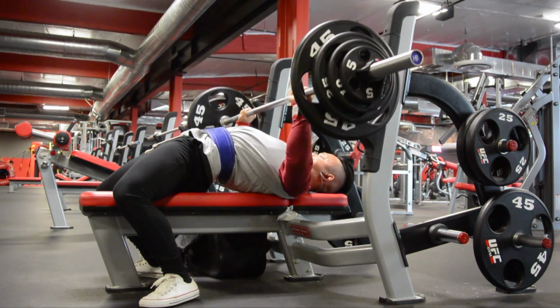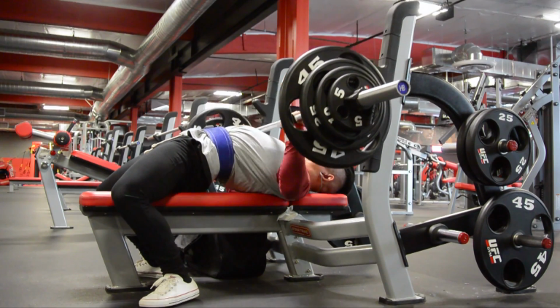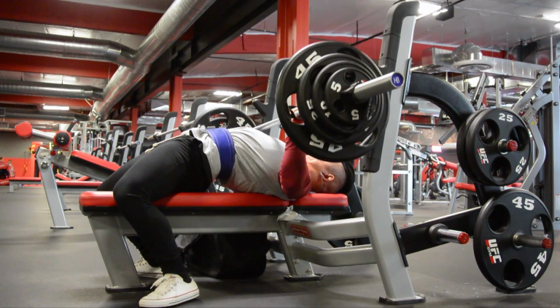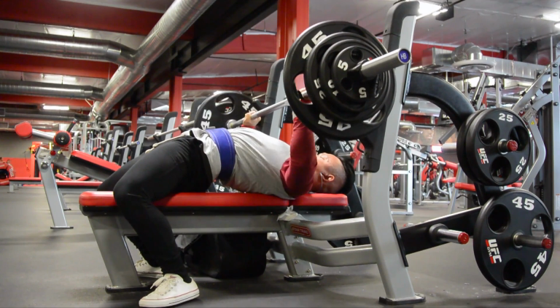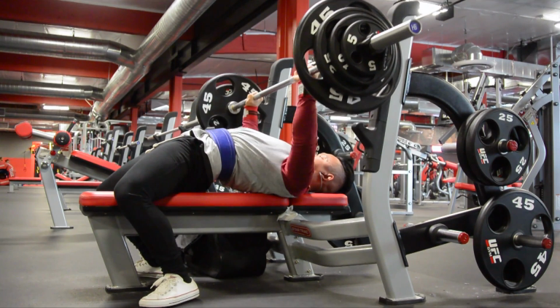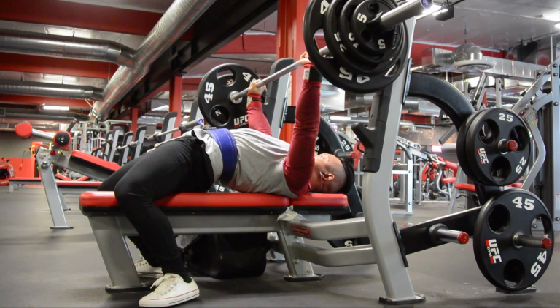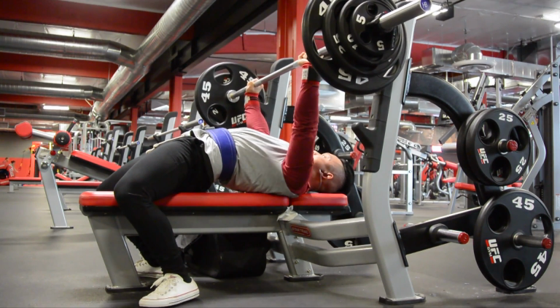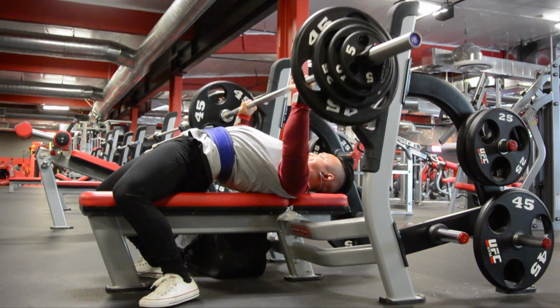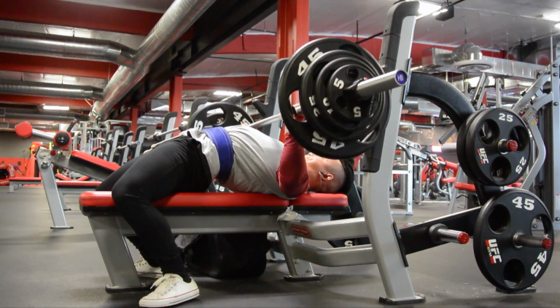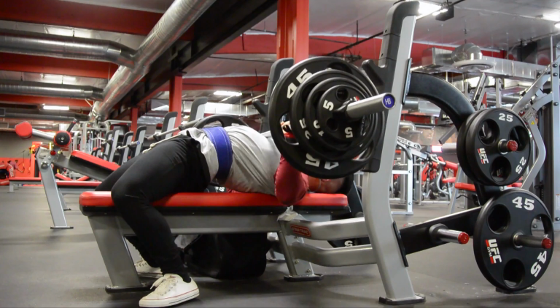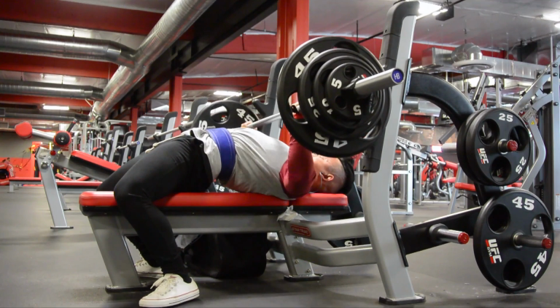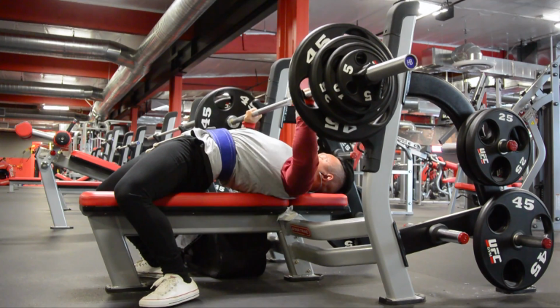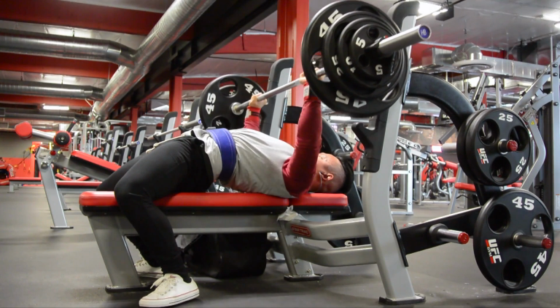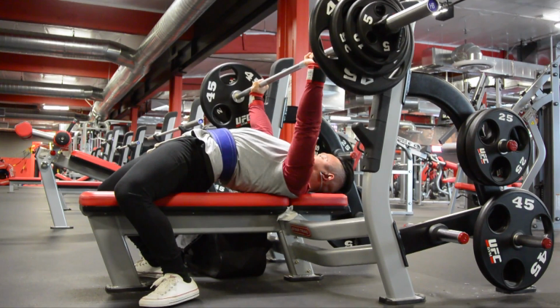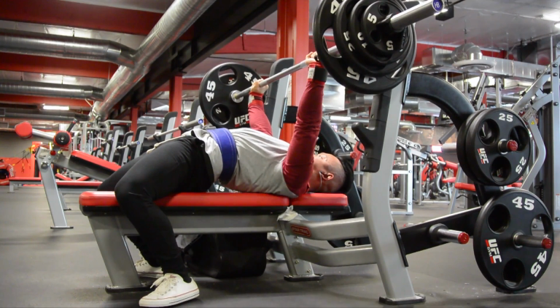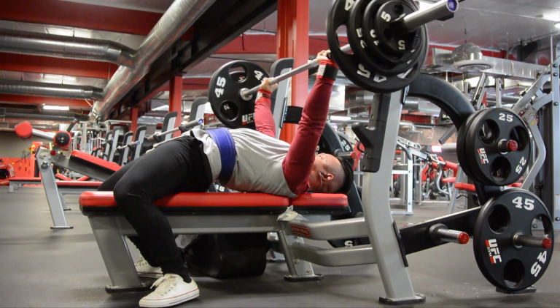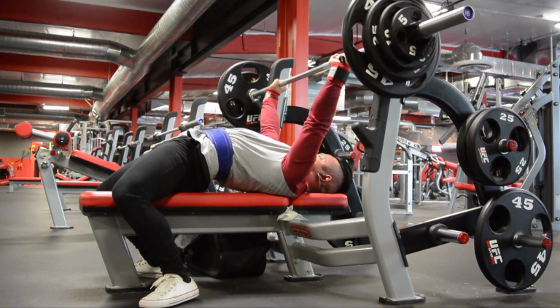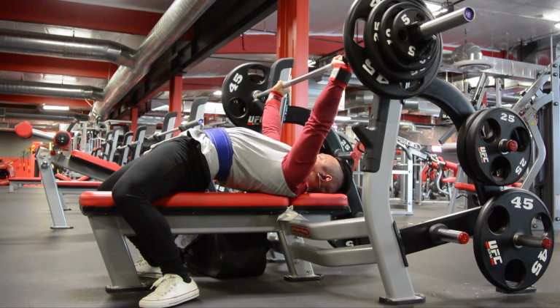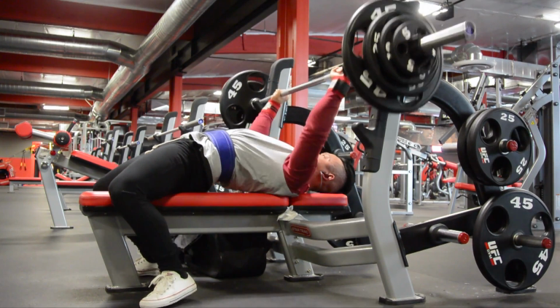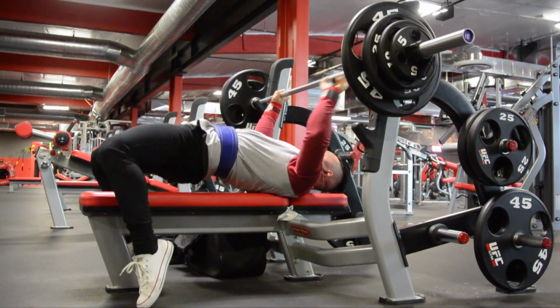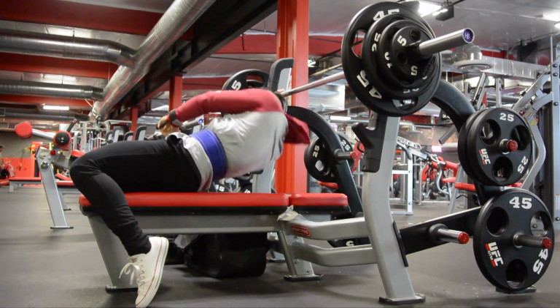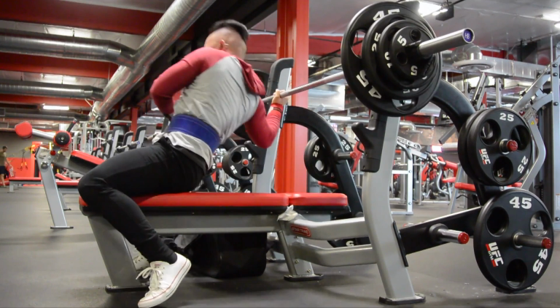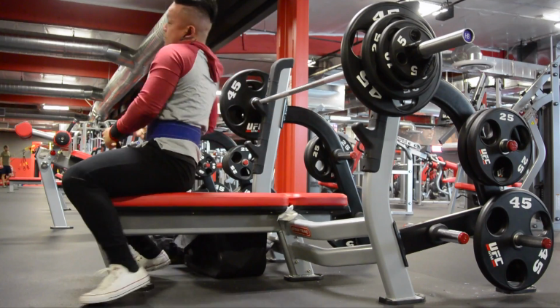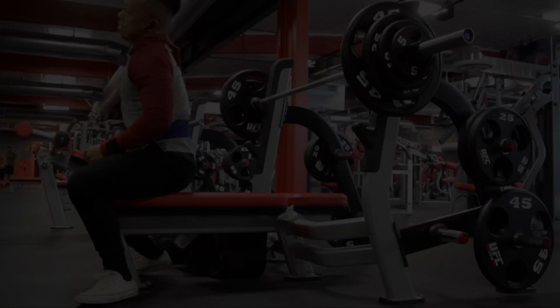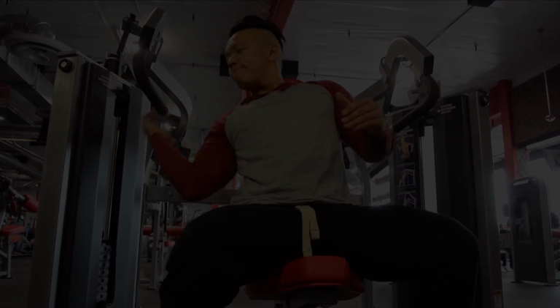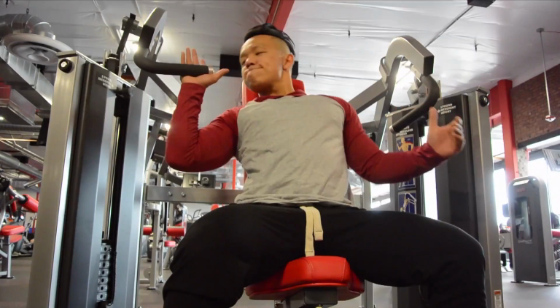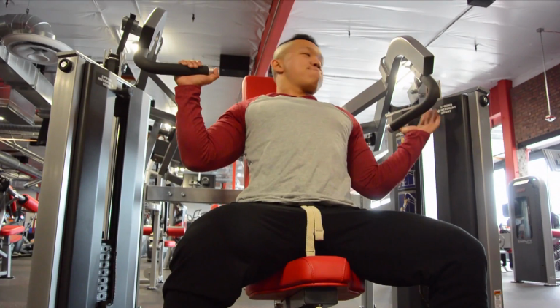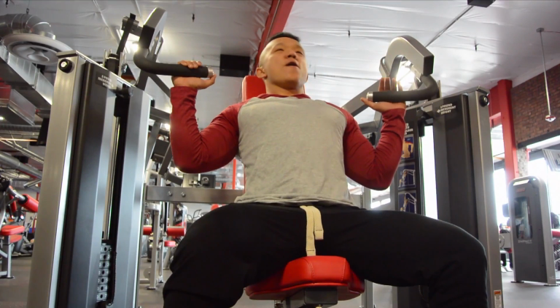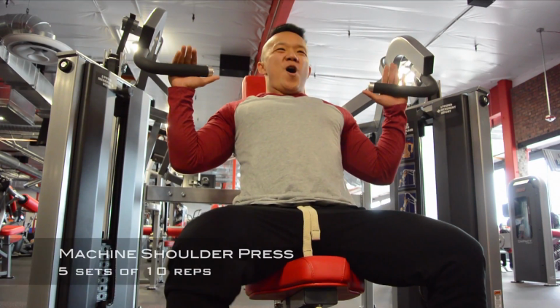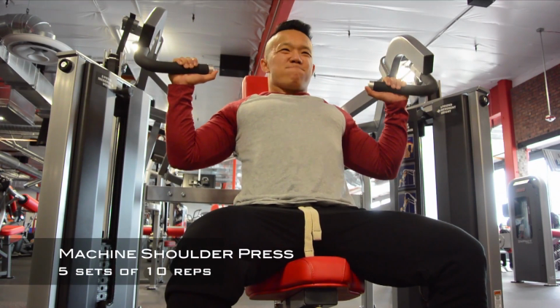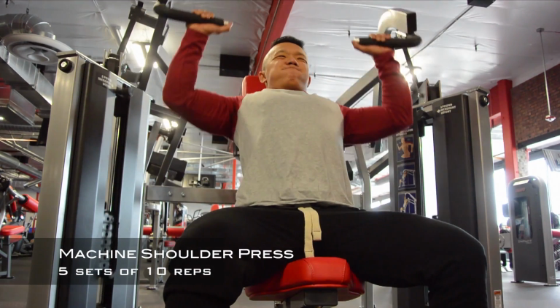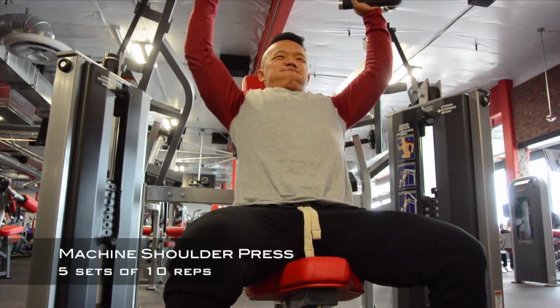Today's workout was powered by New Pump and ManSports Game Day. I took half a scoop of Game Day and one scoop of New Pump. If you guys ever want to try out that product, you can use my discount code of Kain to save 20%.